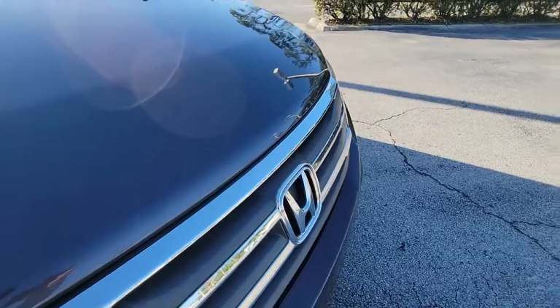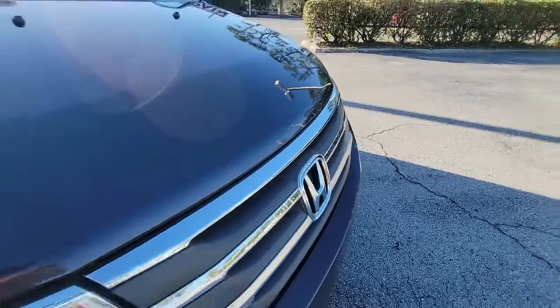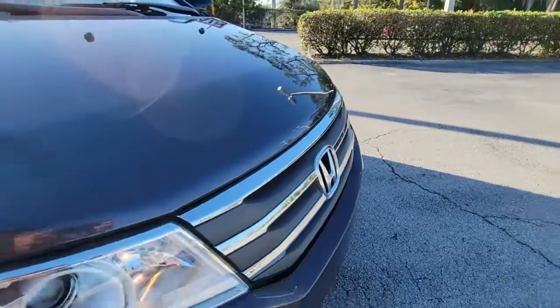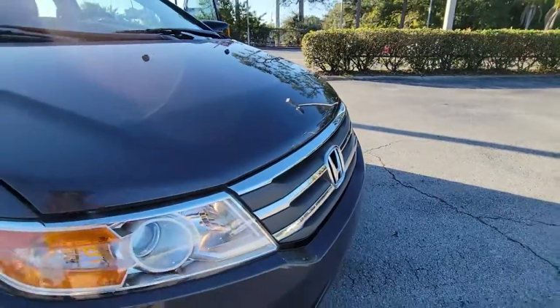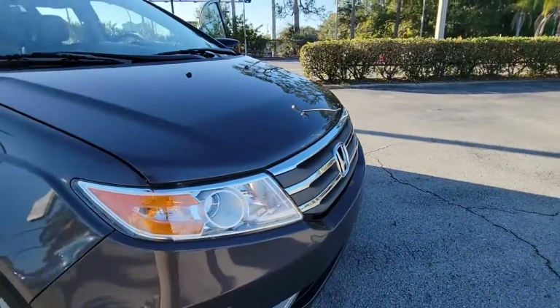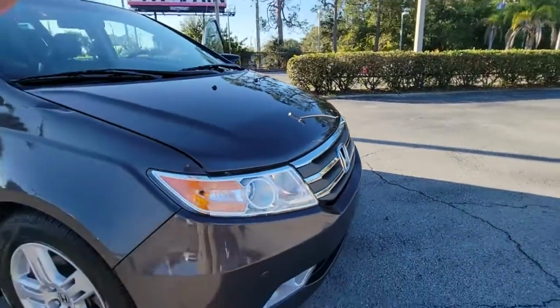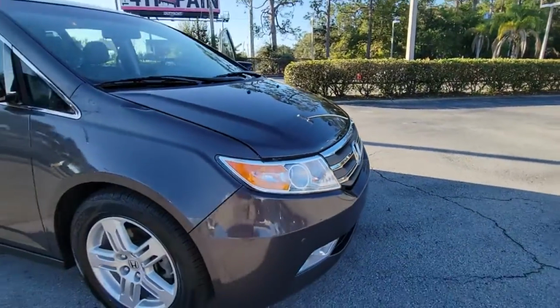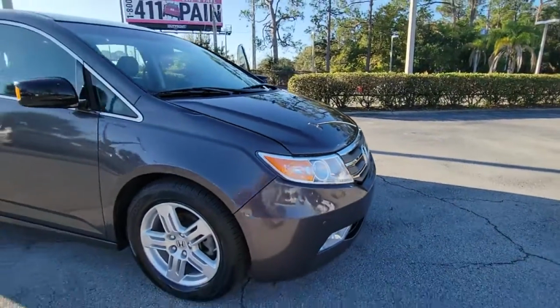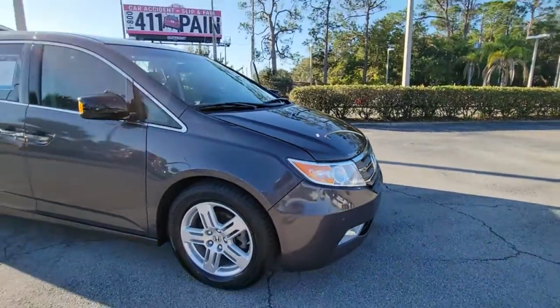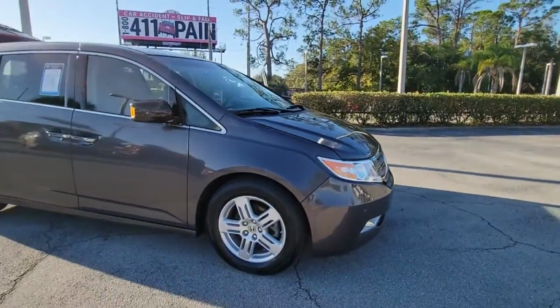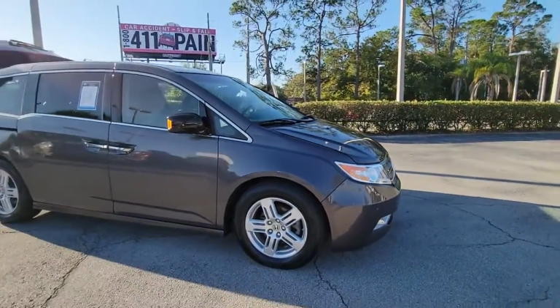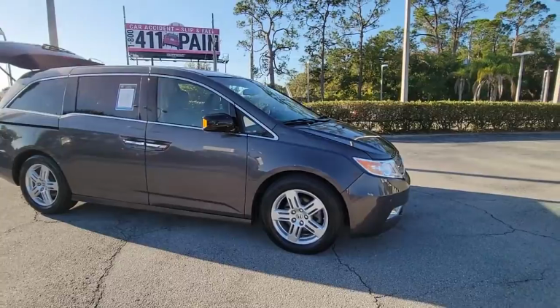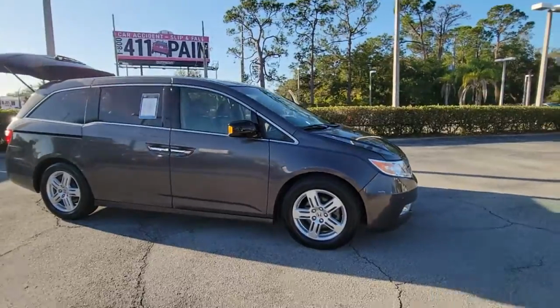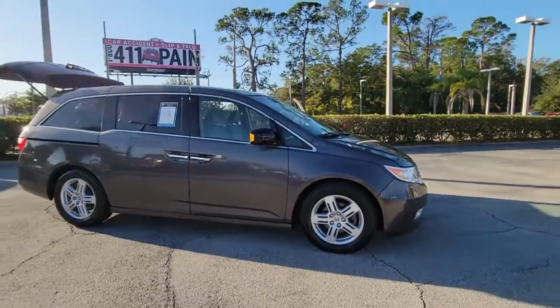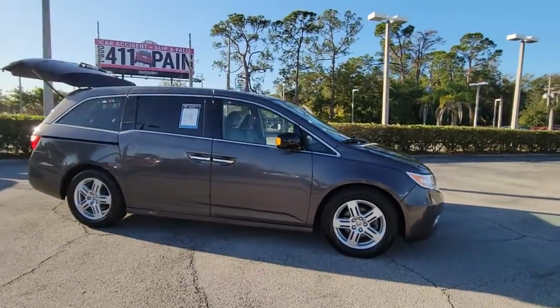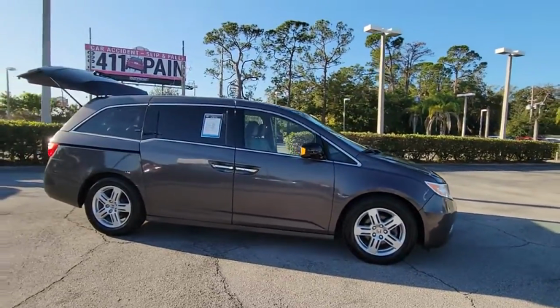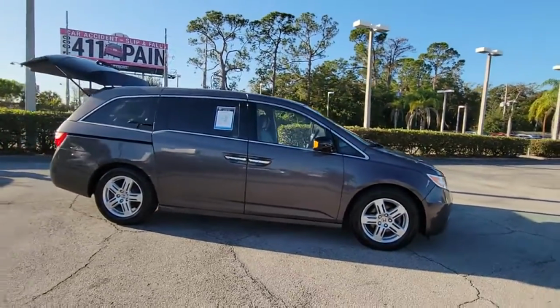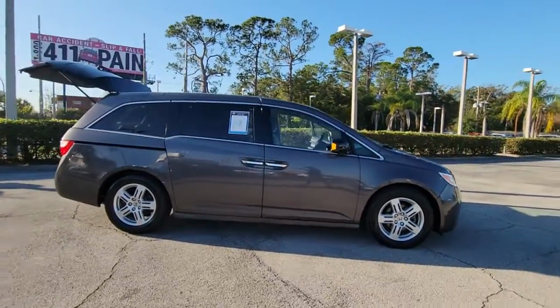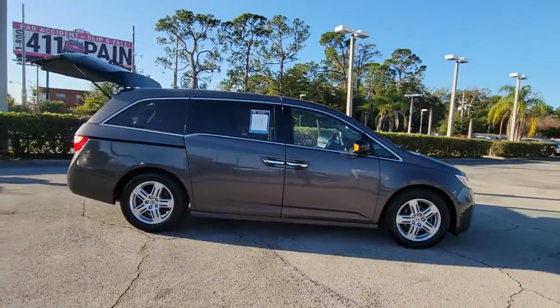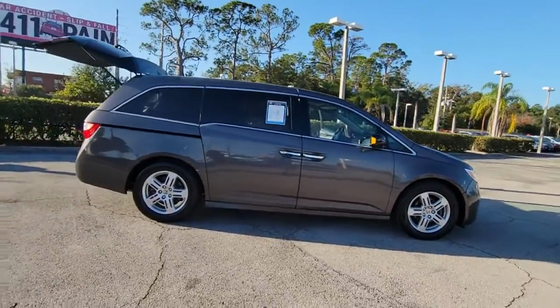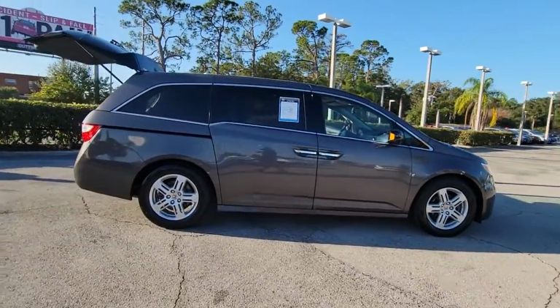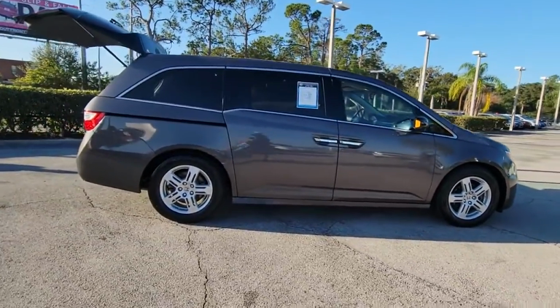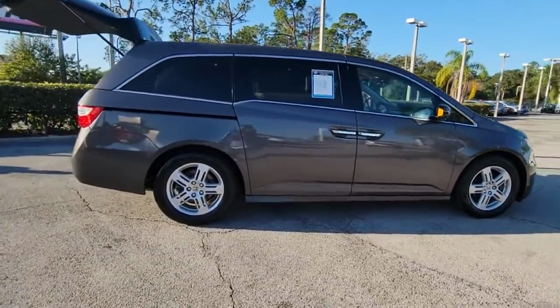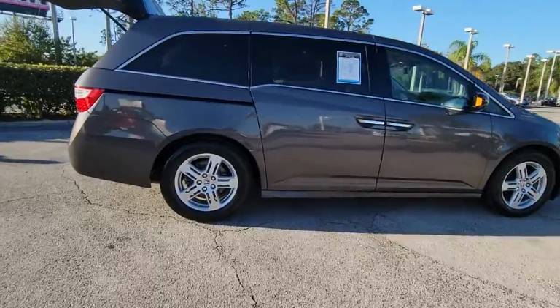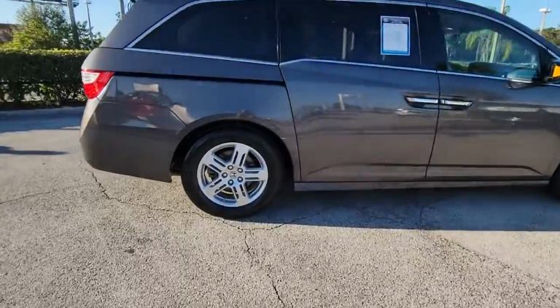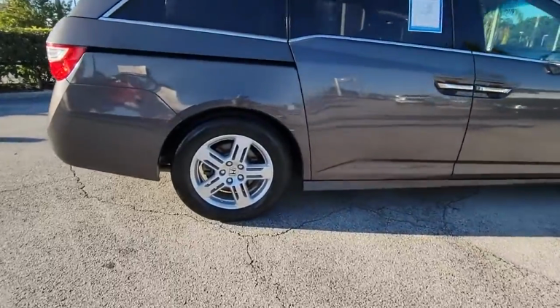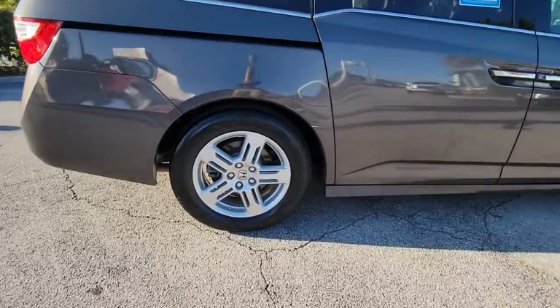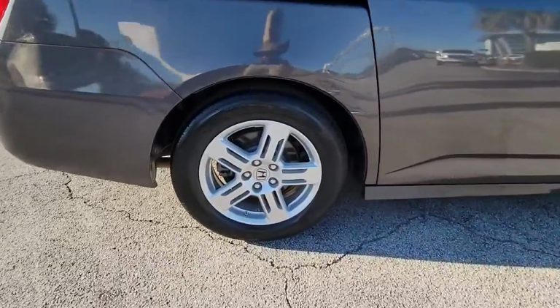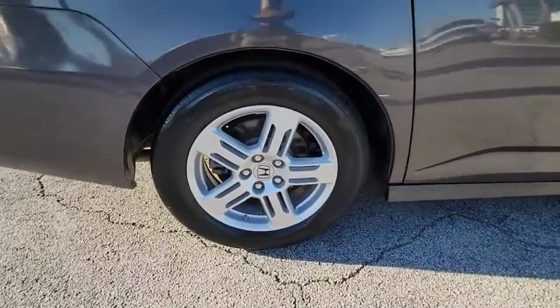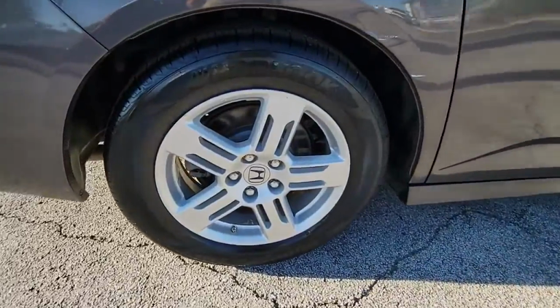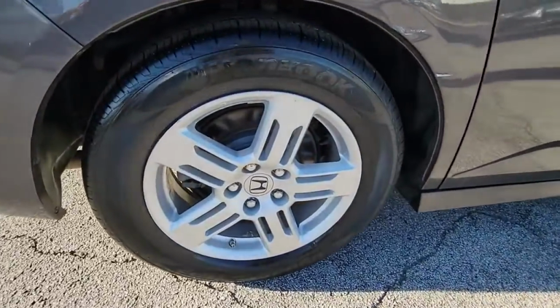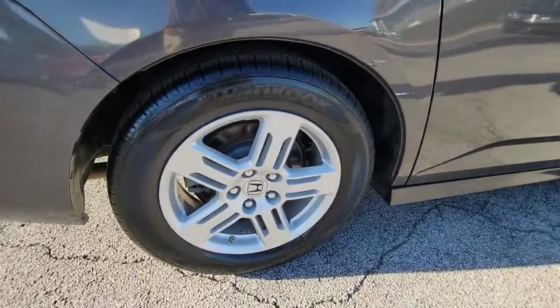Take a moment to check out the 2013 Honda Odyssey. With less than 90,000 miles on the odometer, this vehicle stands out from the rest. You'll feel safe and relaxed on every excursion in this comfortable and stylish Odyssey.